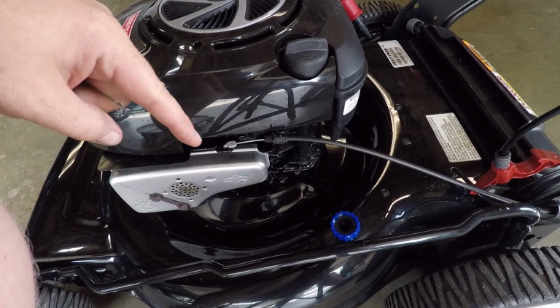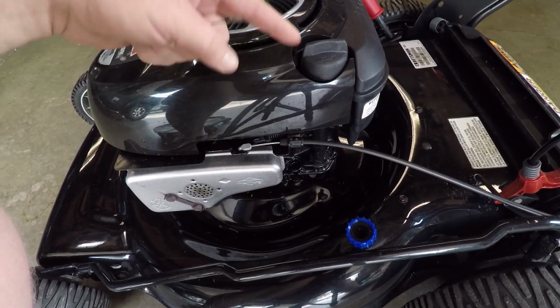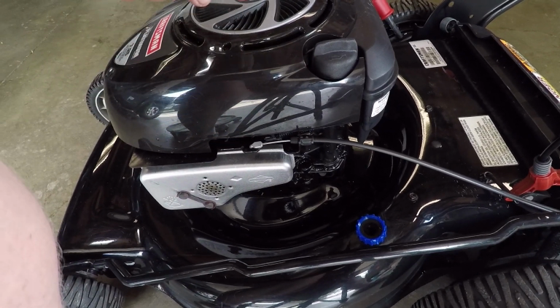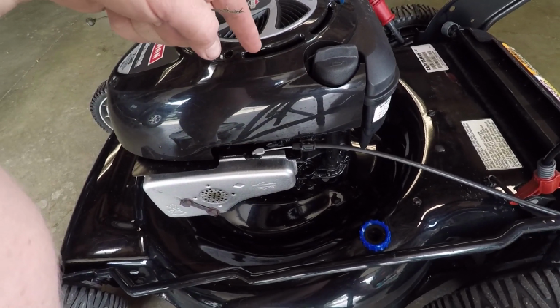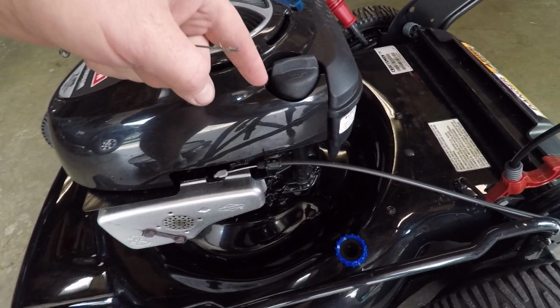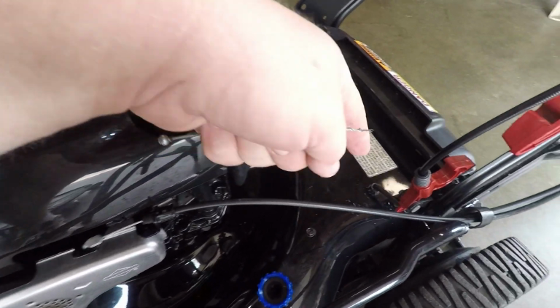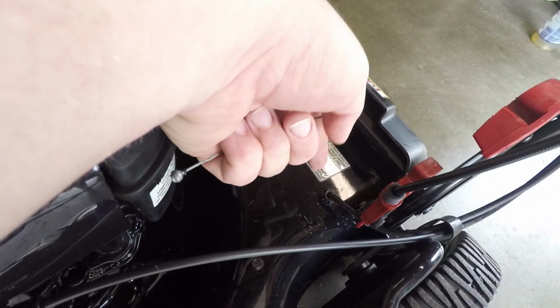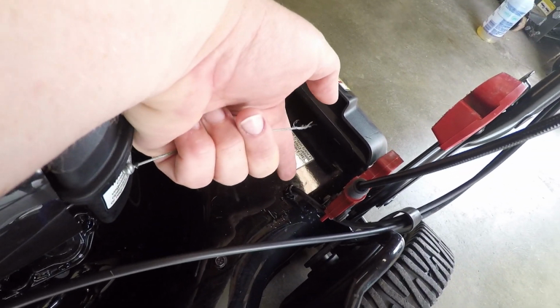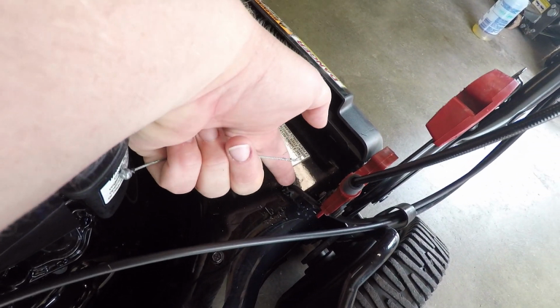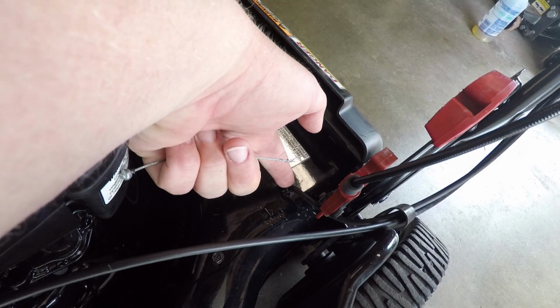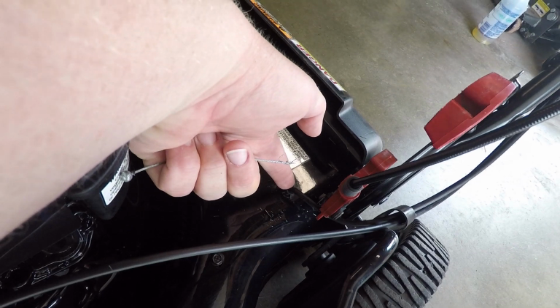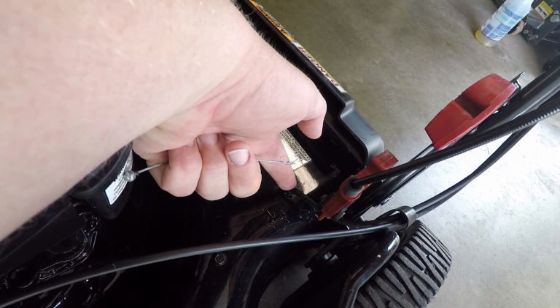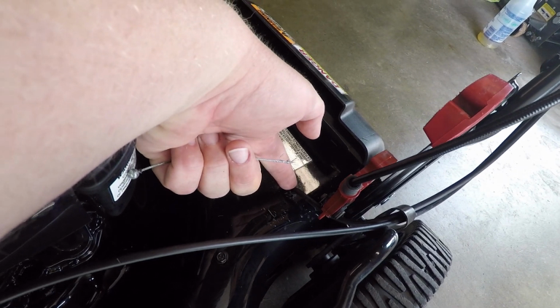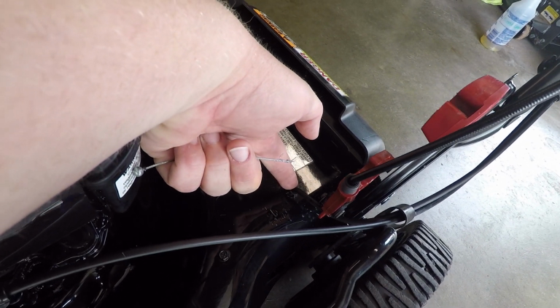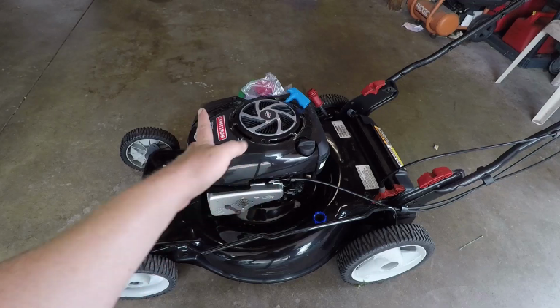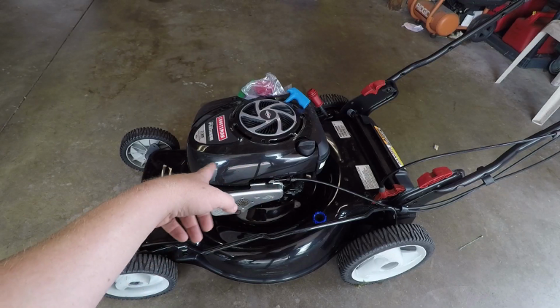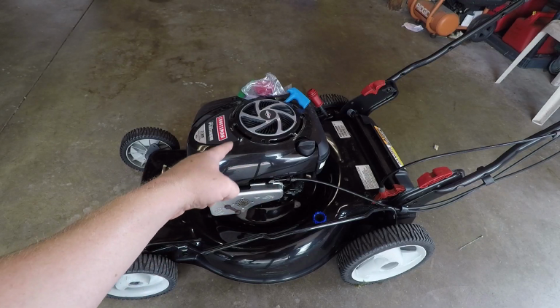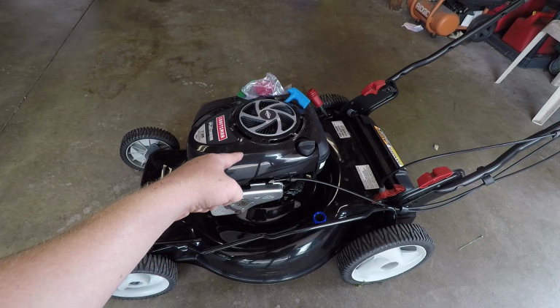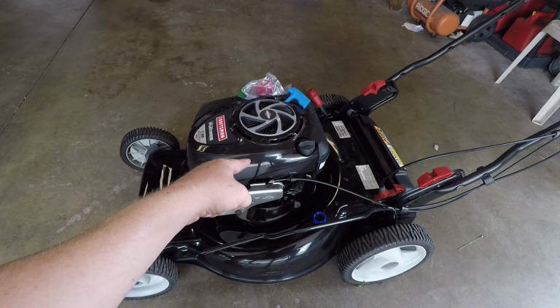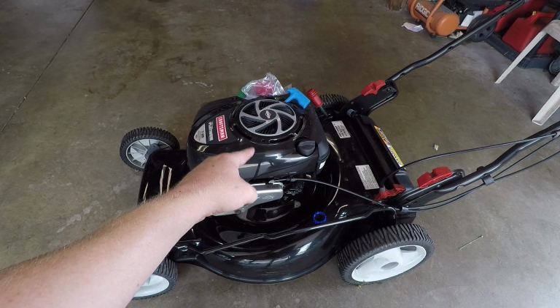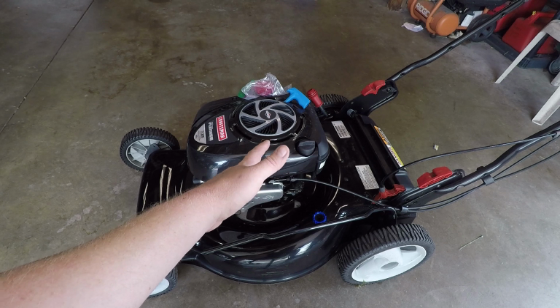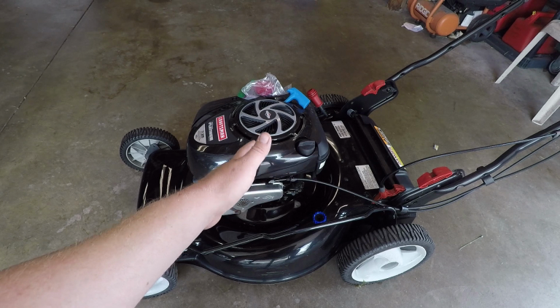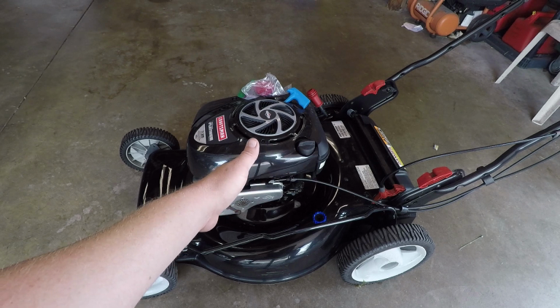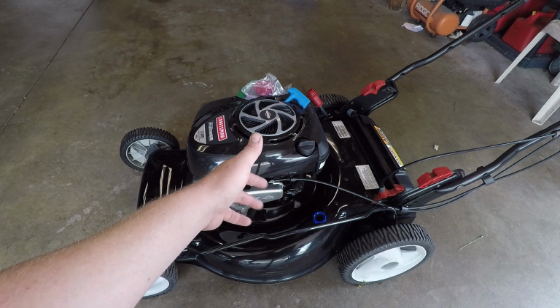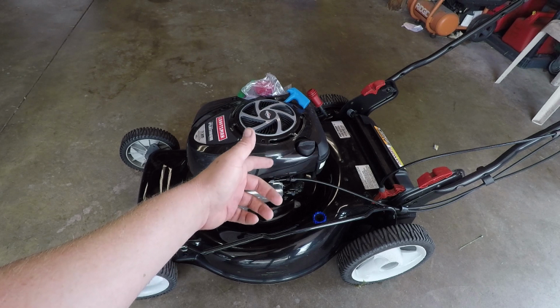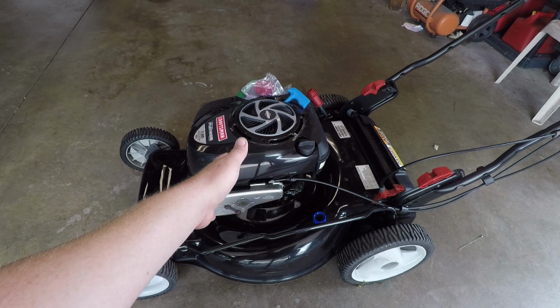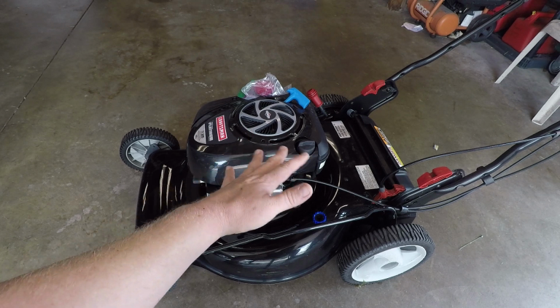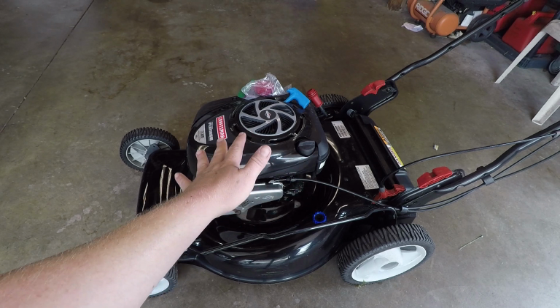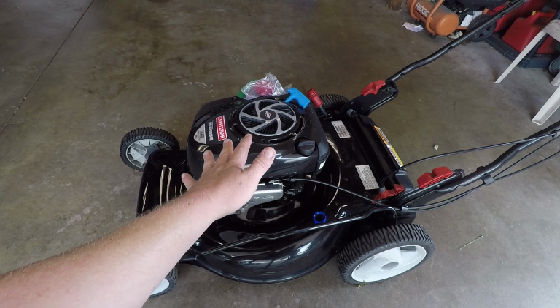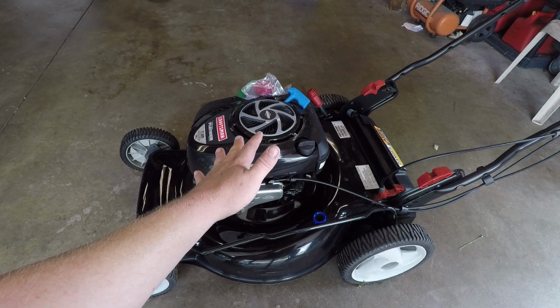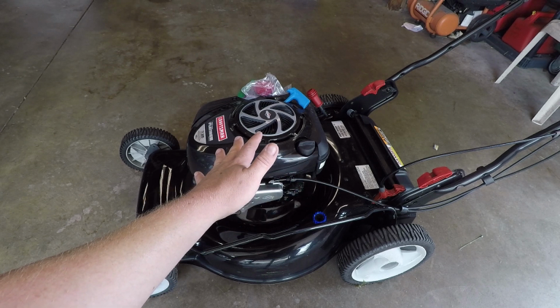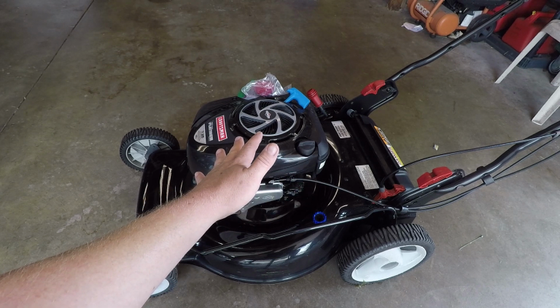I really don't understand how the engineers that designed such an intricate machine can miss something as obvious as that — it's going to cause undue wear and tear. And this isn't the first time I've had problems with this machine either. About eight months after I bought it, it just started running like crap and wouldn't stay running.